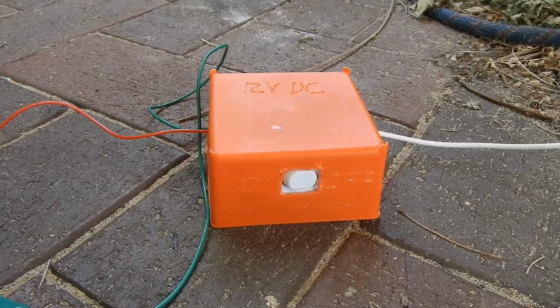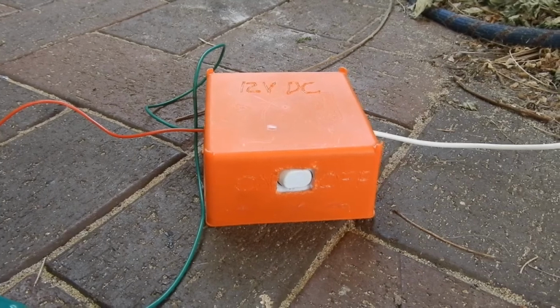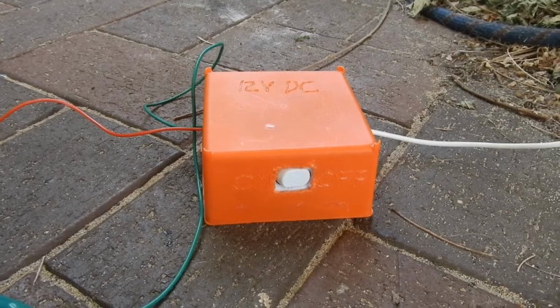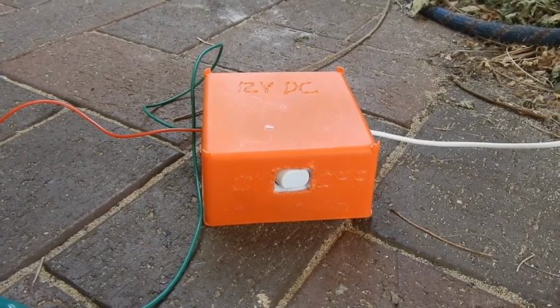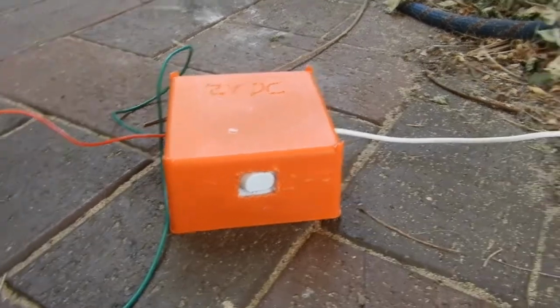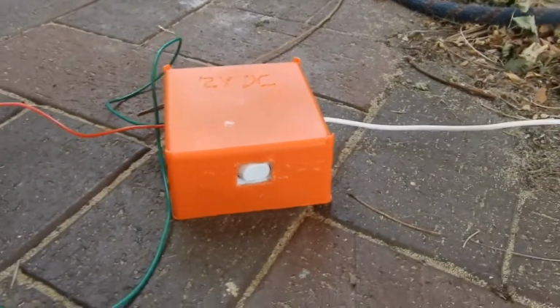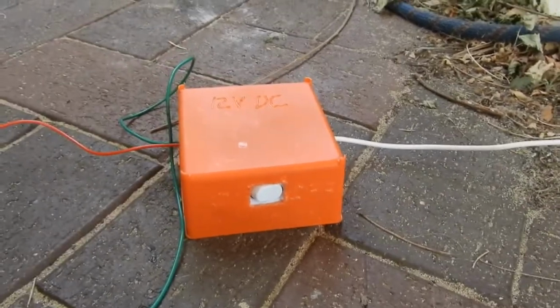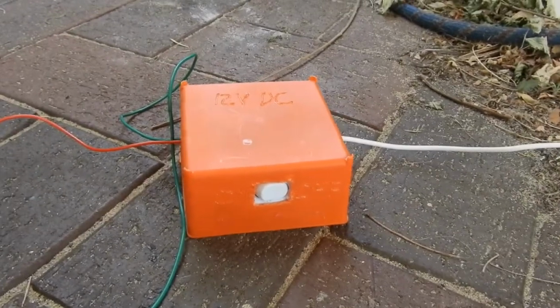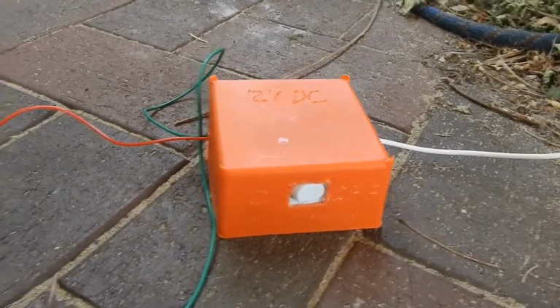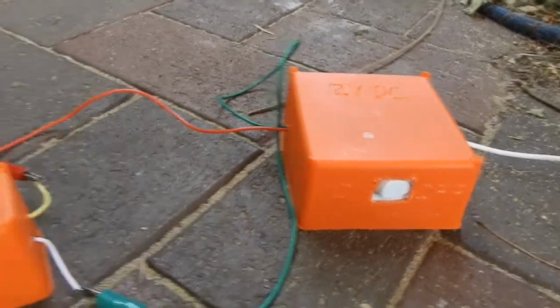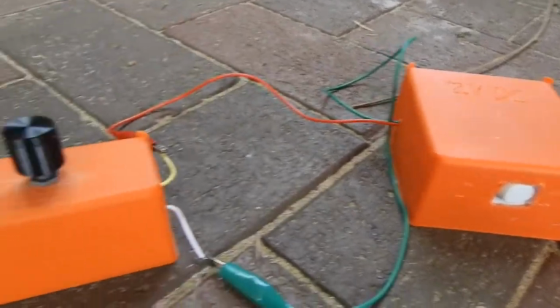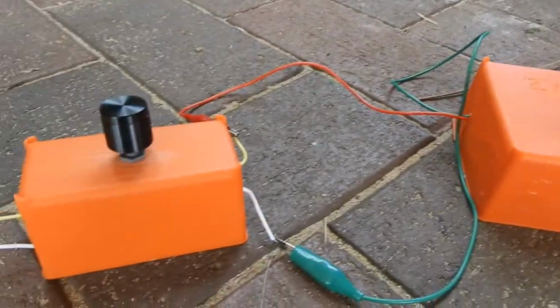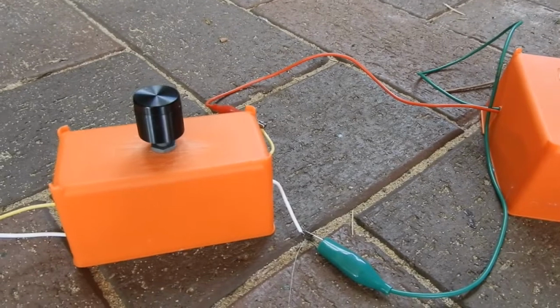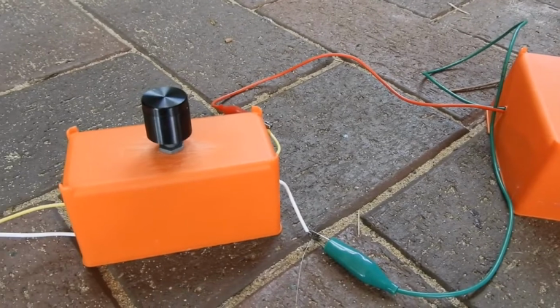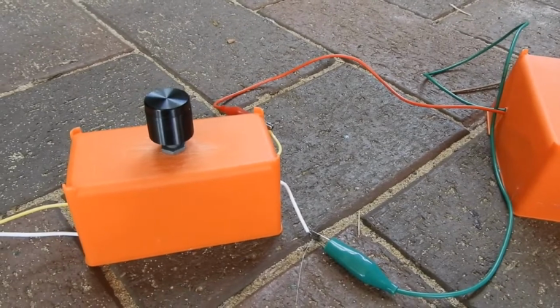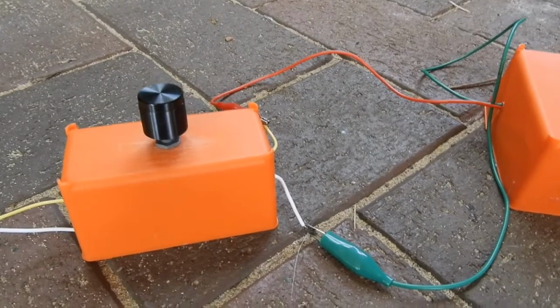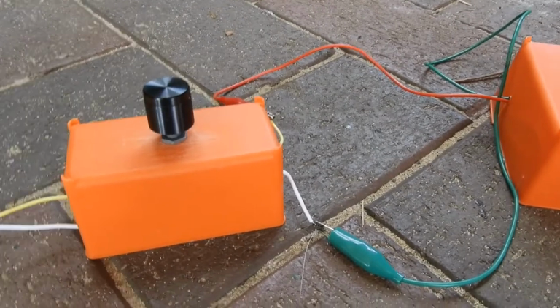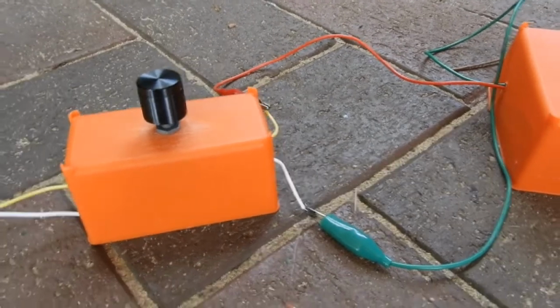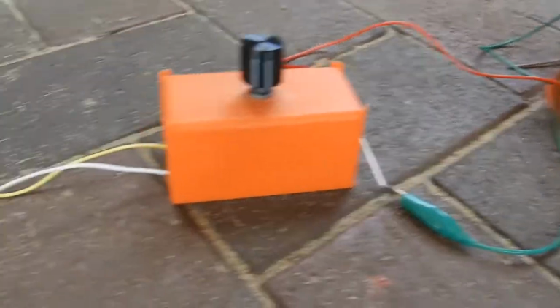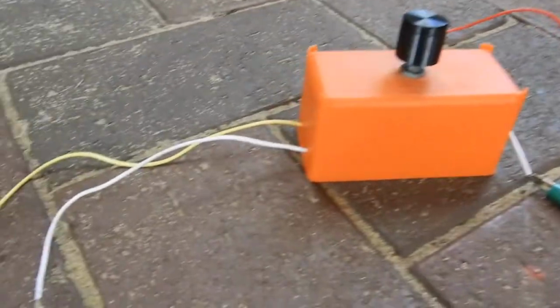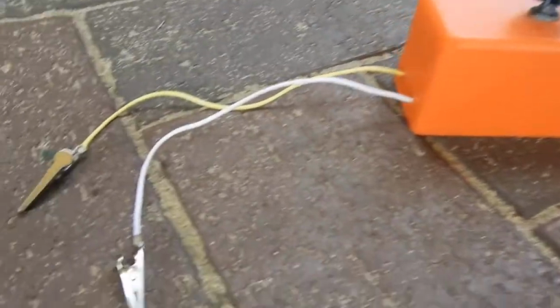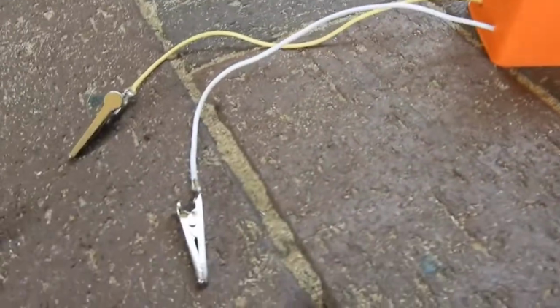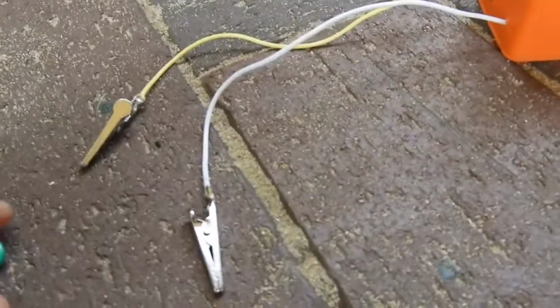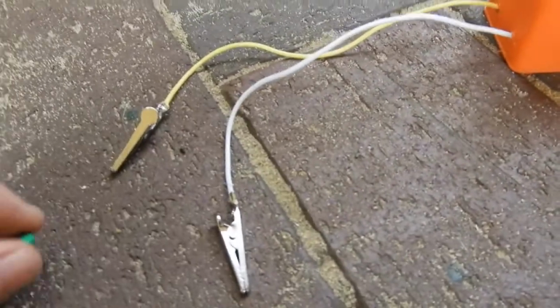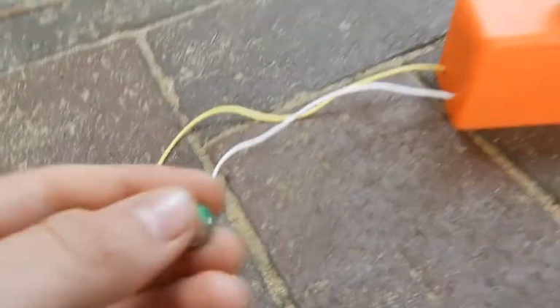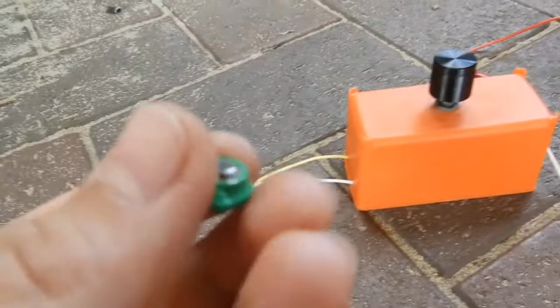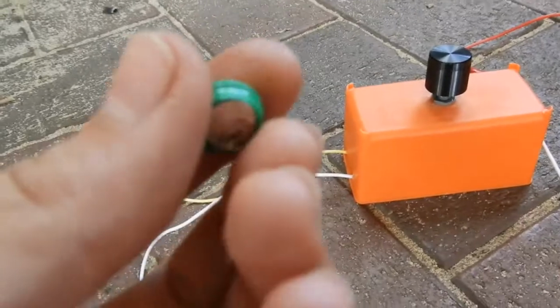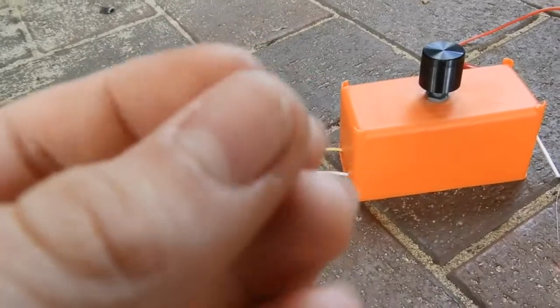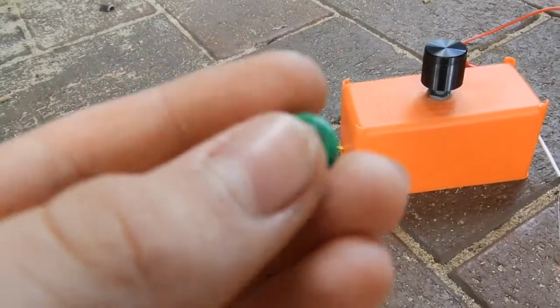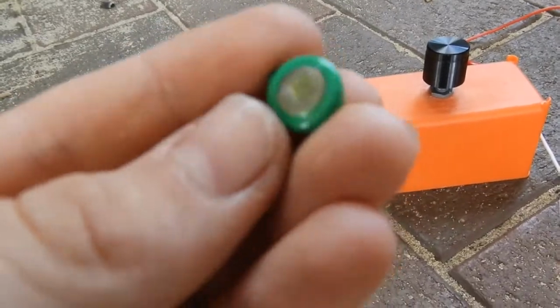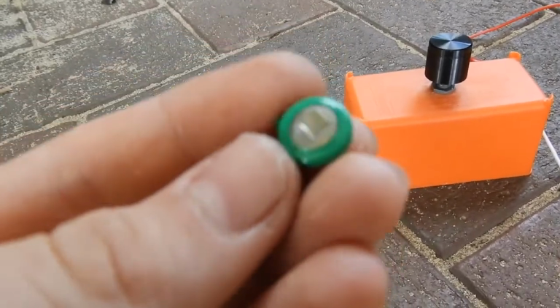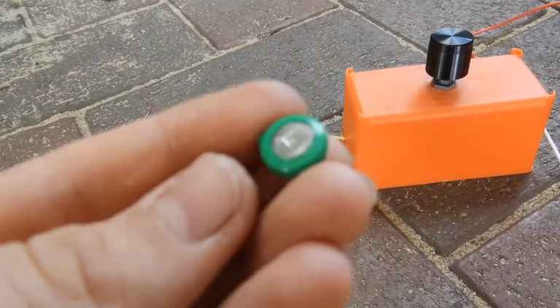Hey everyone, so here I've got my 12 volt DC power supply going into a voltage adjuster. I'm going to see what happens if you overcharge one of these little nickel metal hydride button cells.